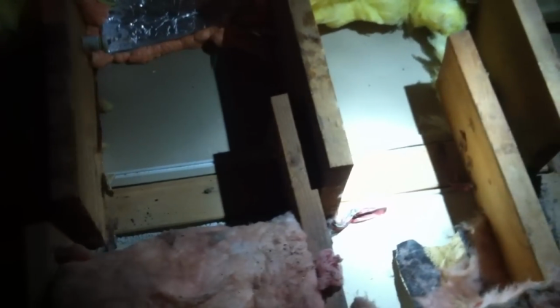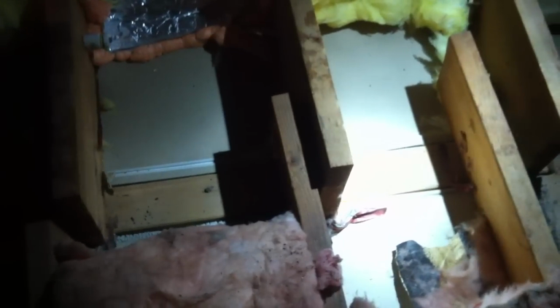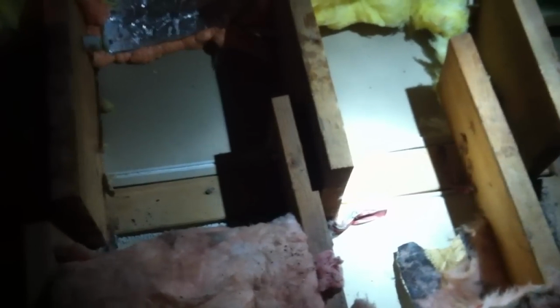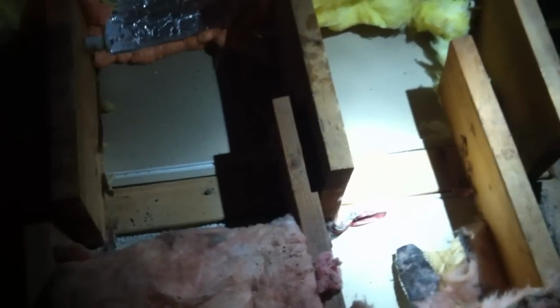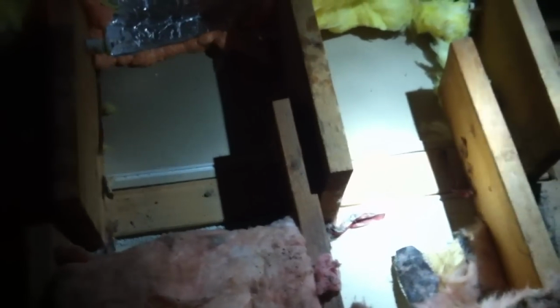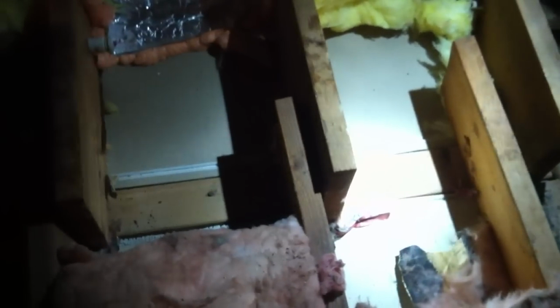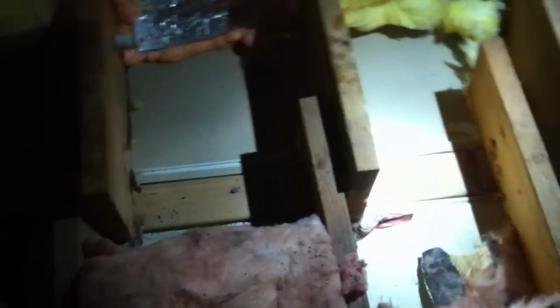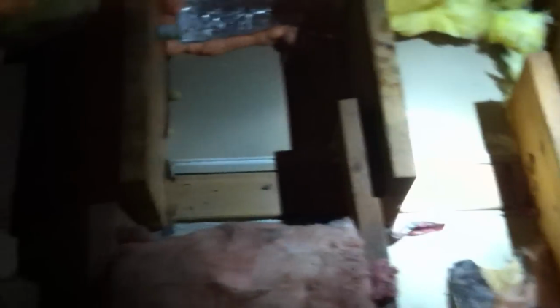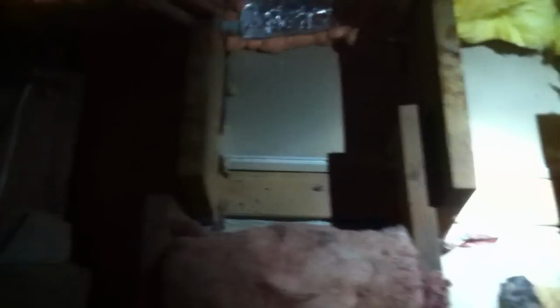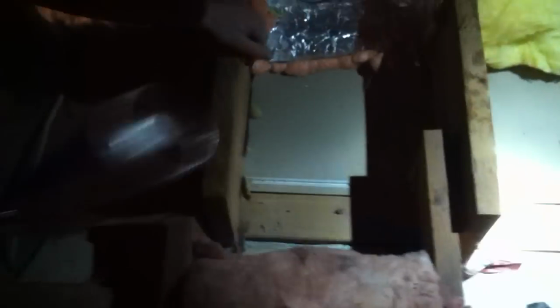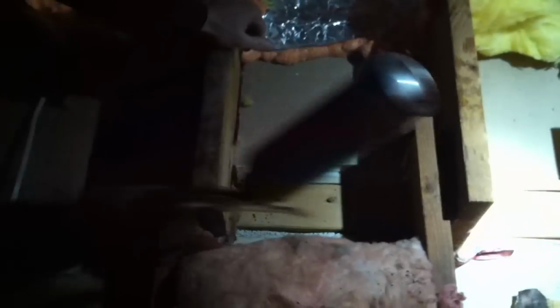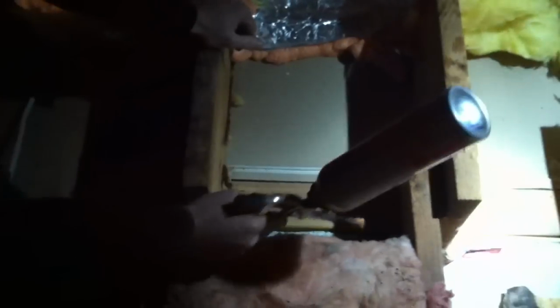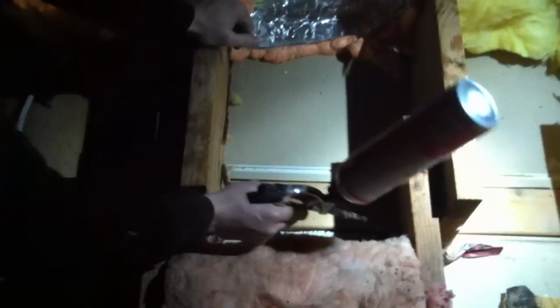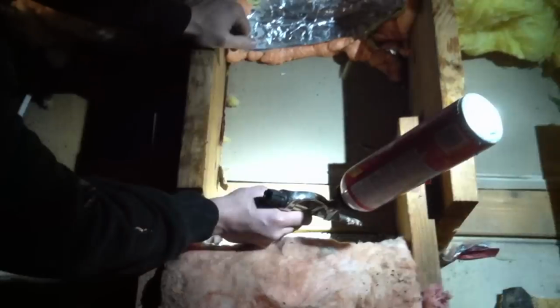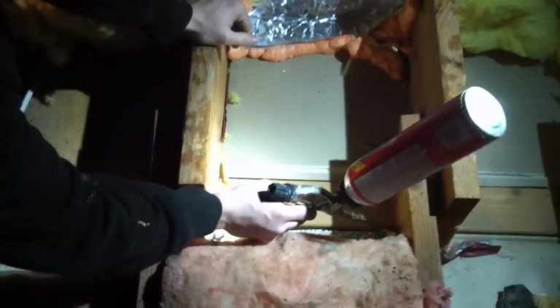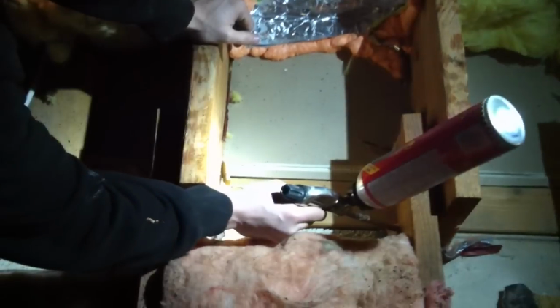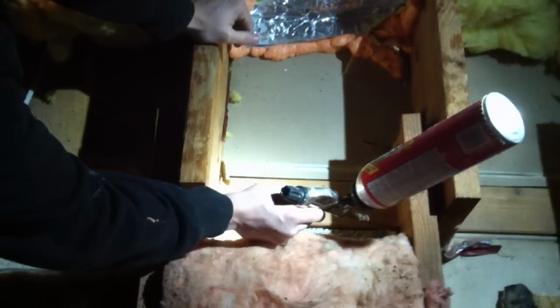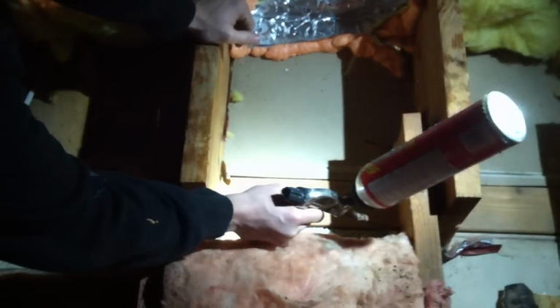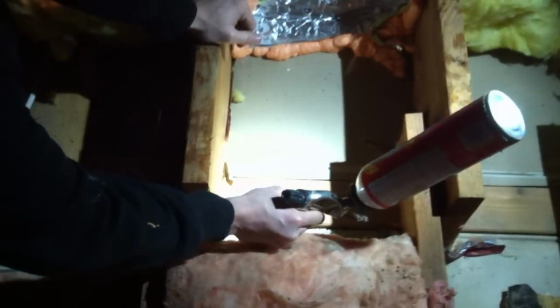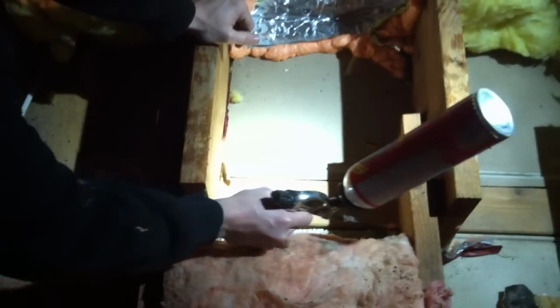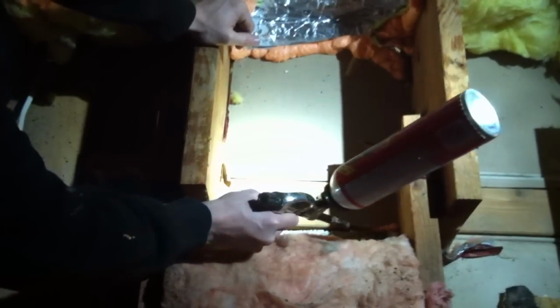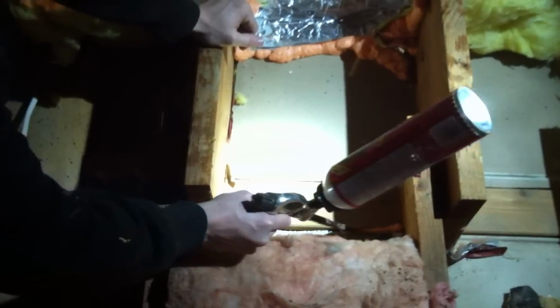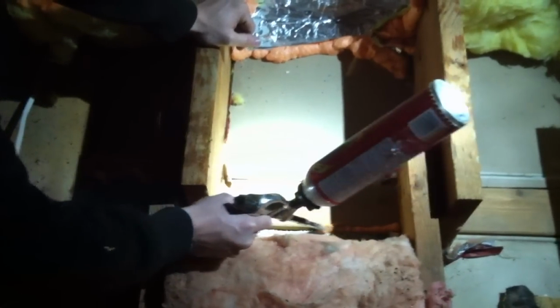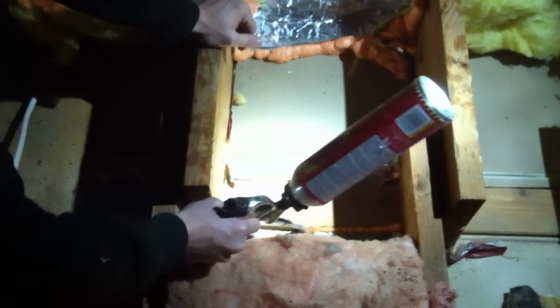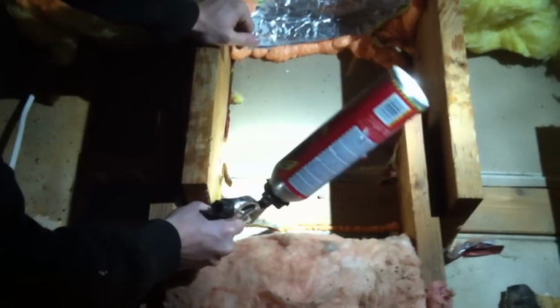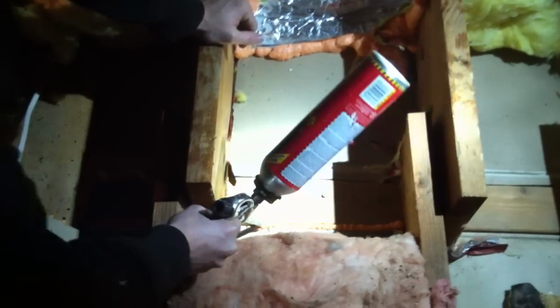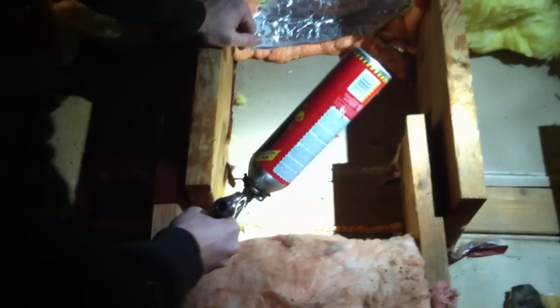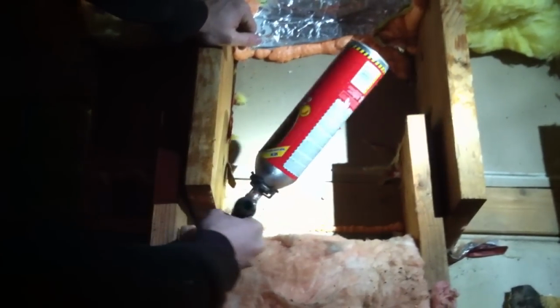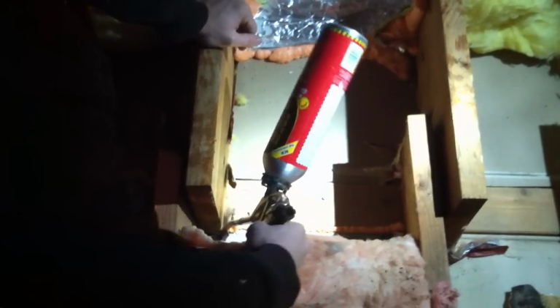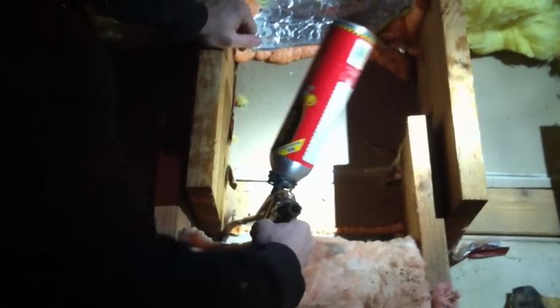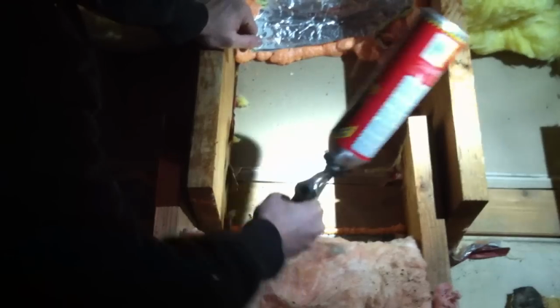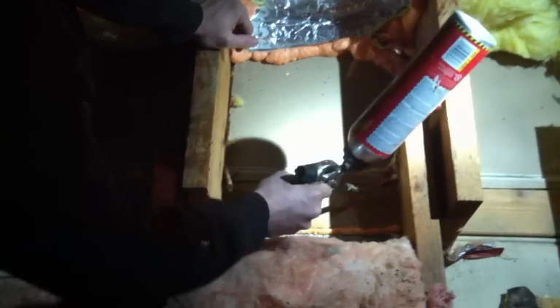So what we do to seal these up is just take some foam and seal it up over the cracks there. And presto, that thing's not going to leak anymore.